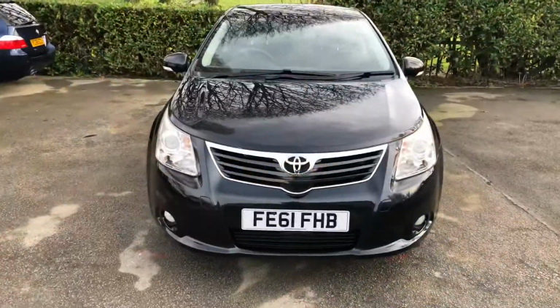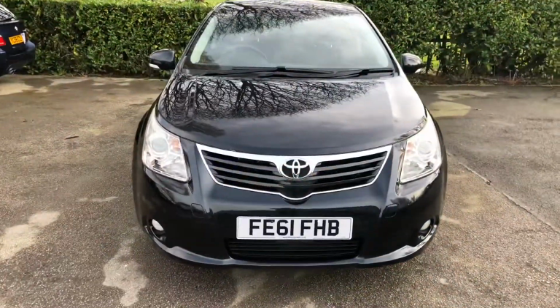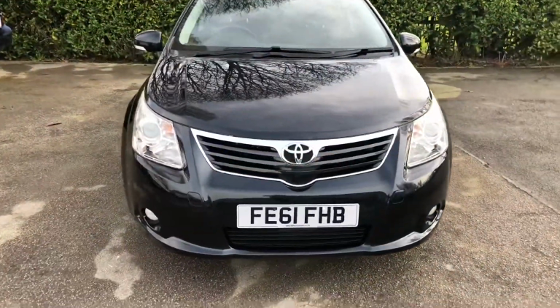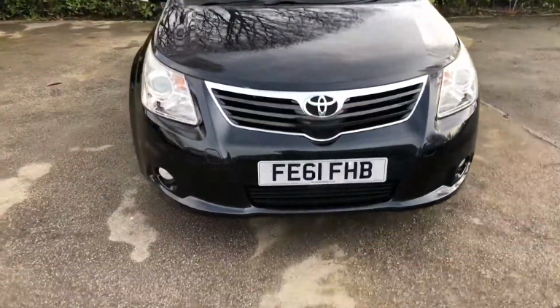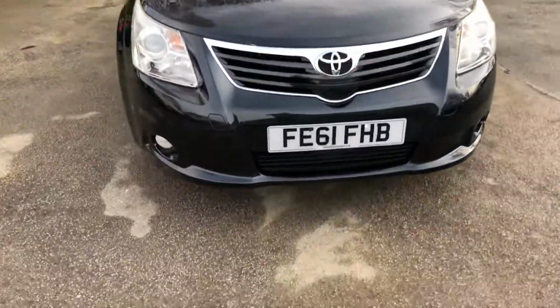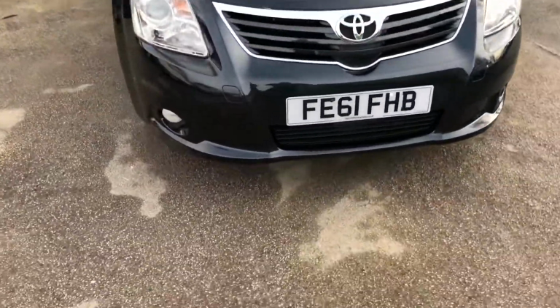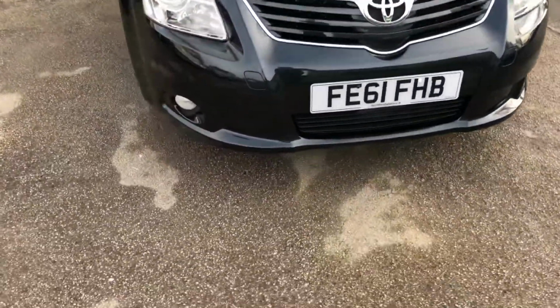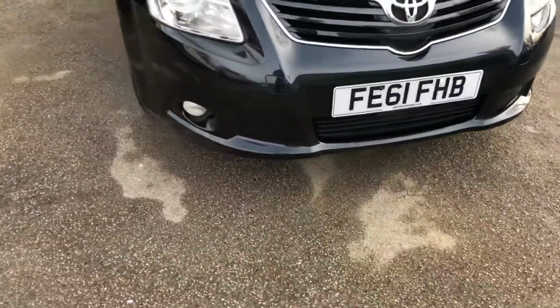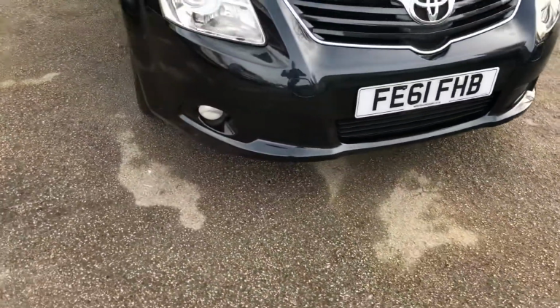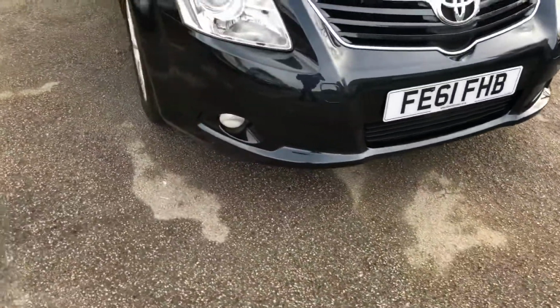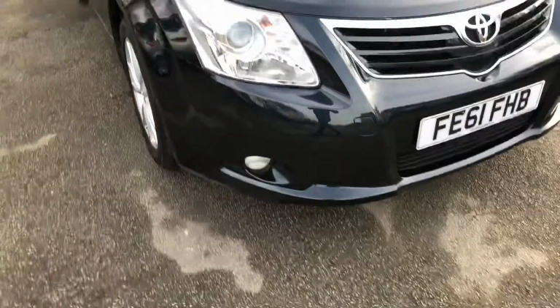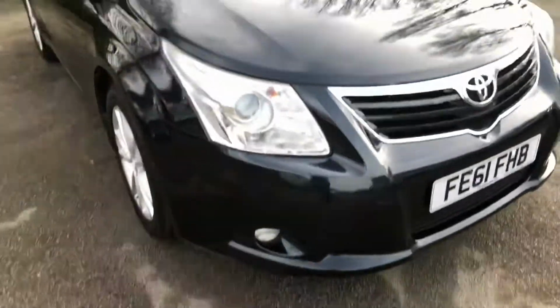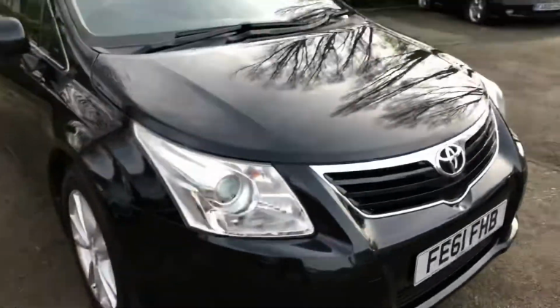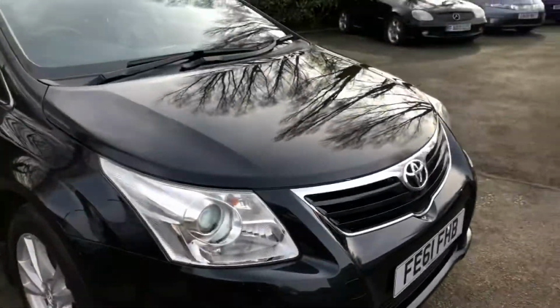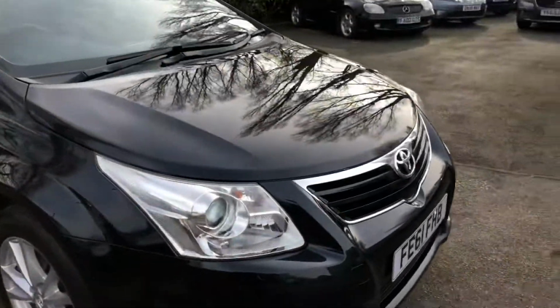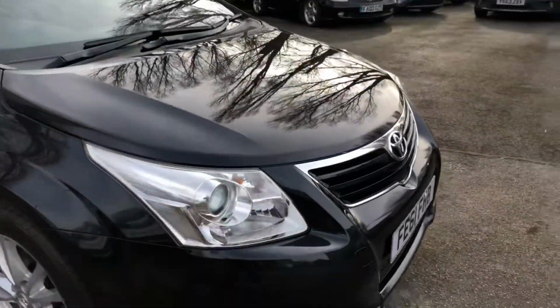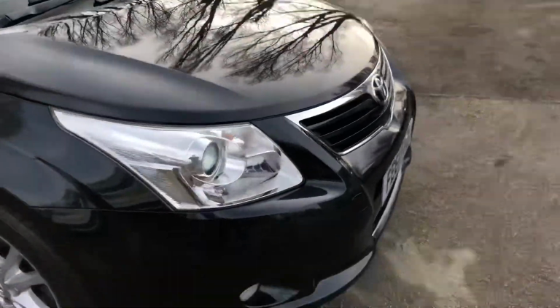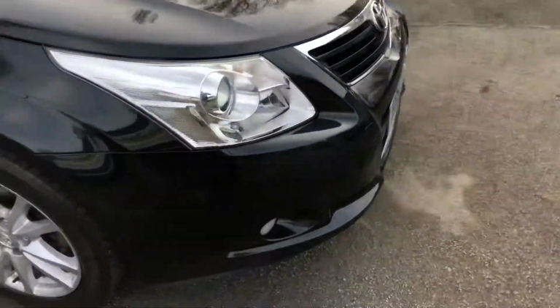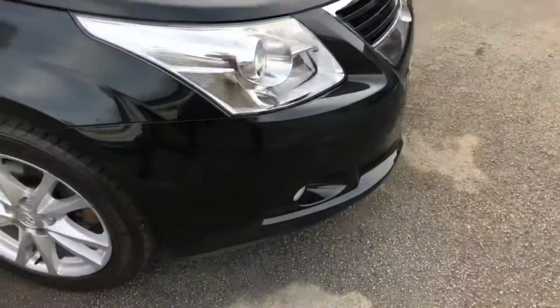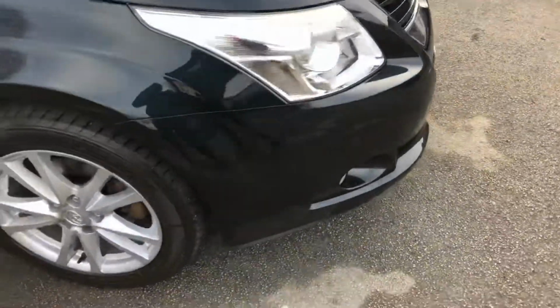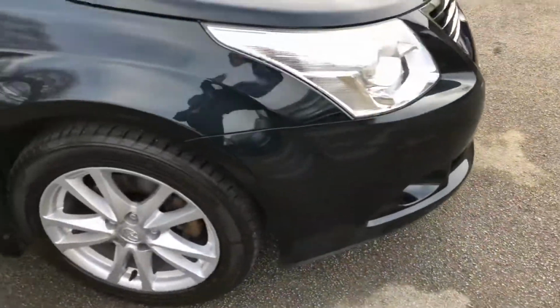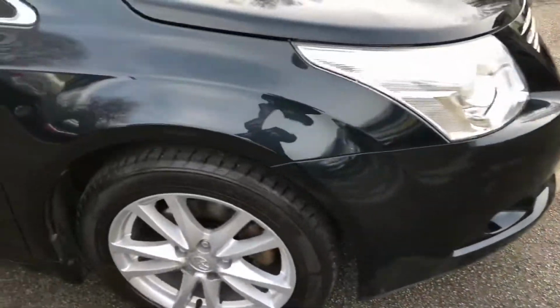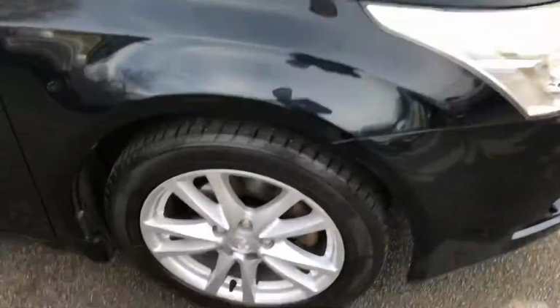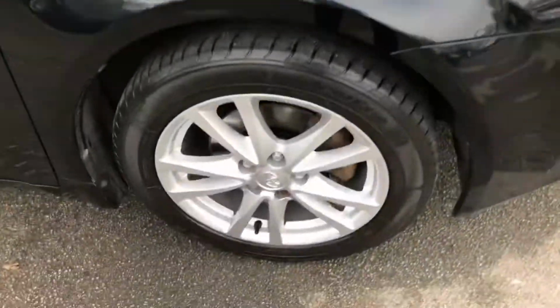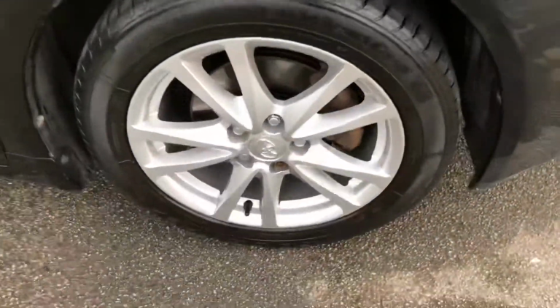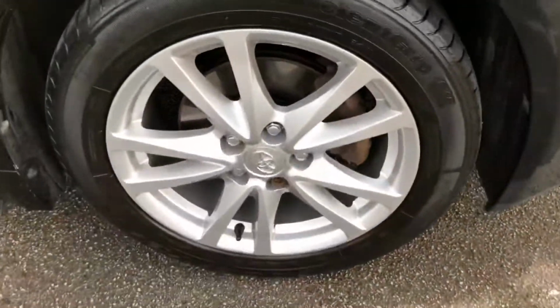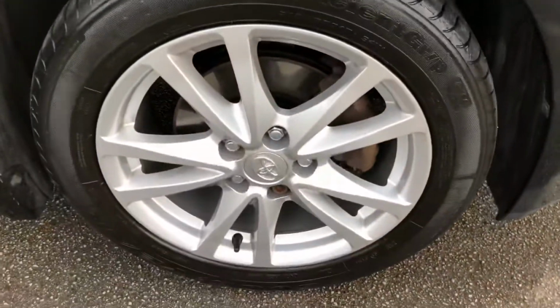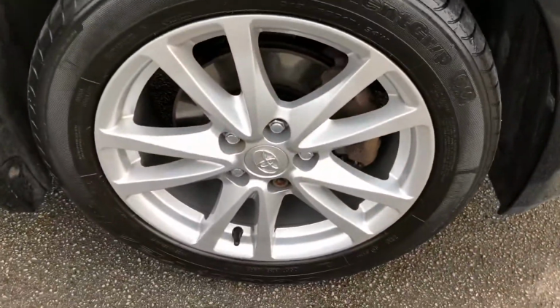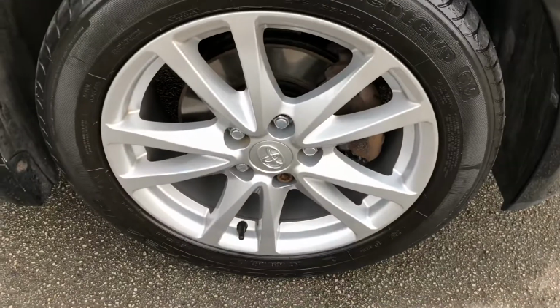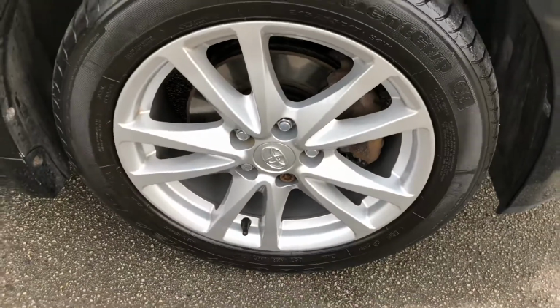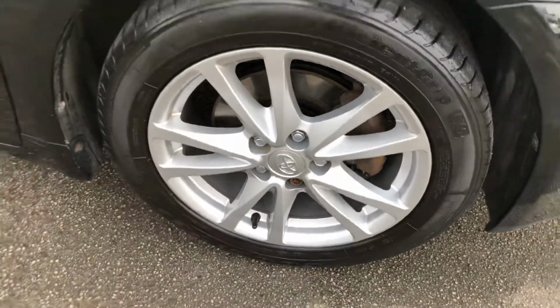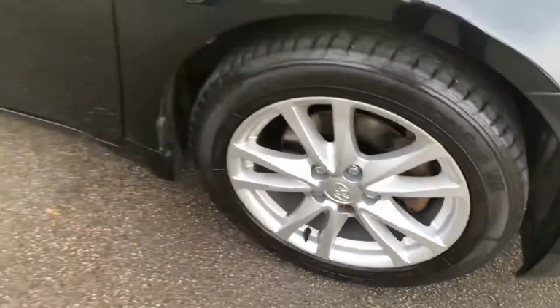Renowned for their reliability, this Toyota has the 1.8 Valvematic engine, which produces 145 brake horsepower and can achieve up to 51 miles per gallon.